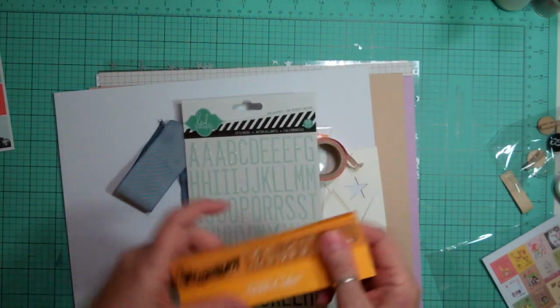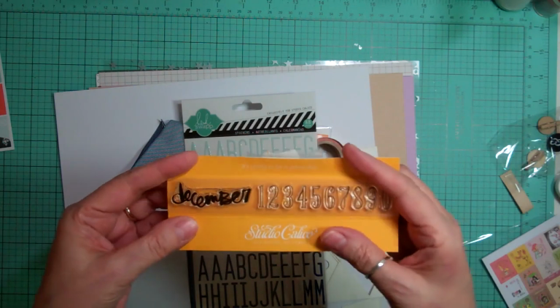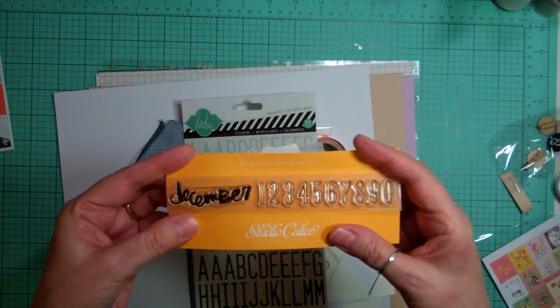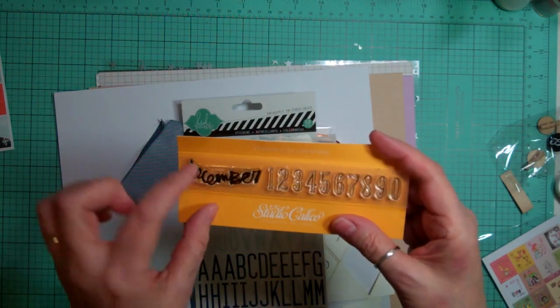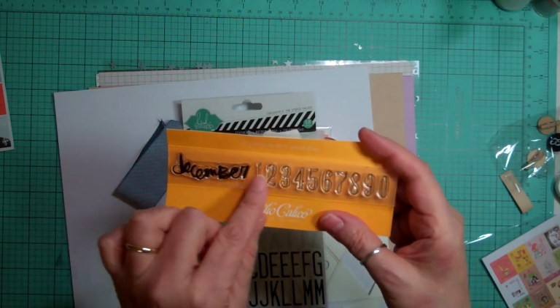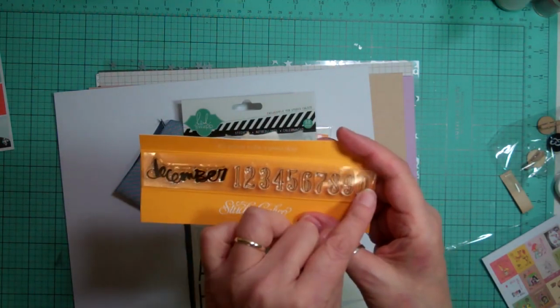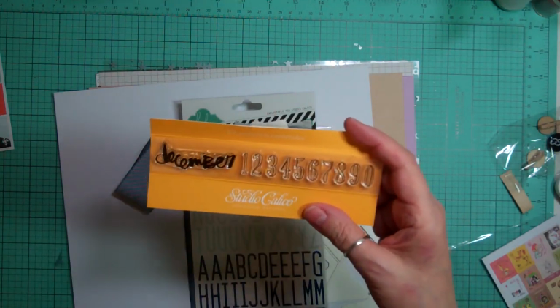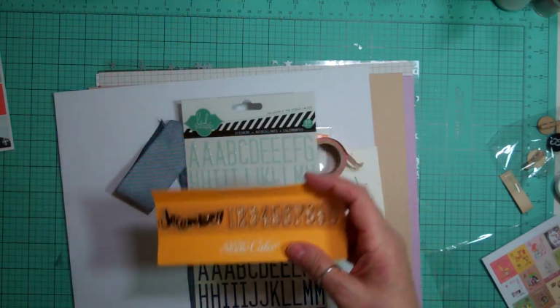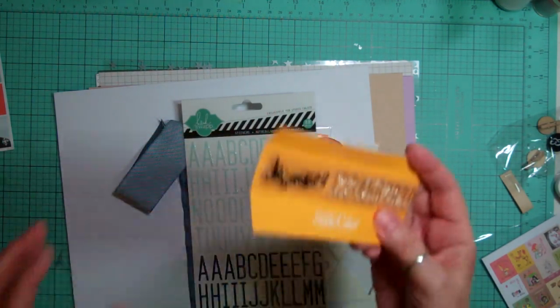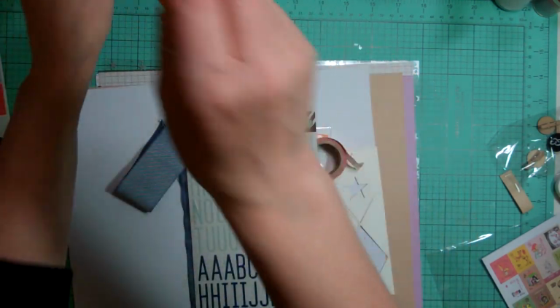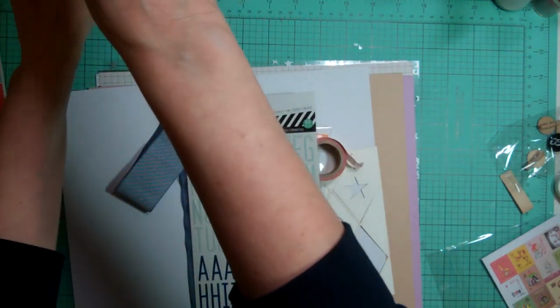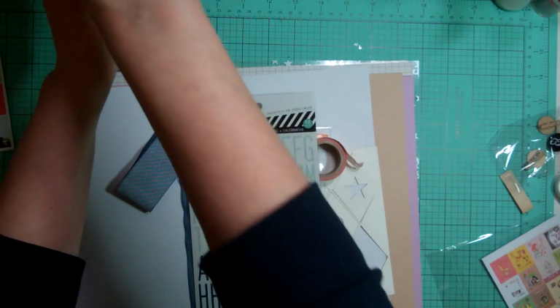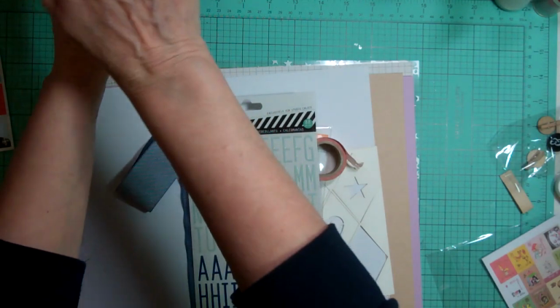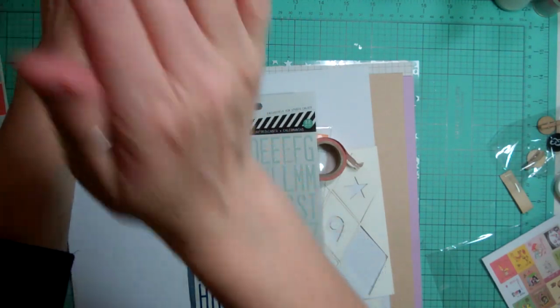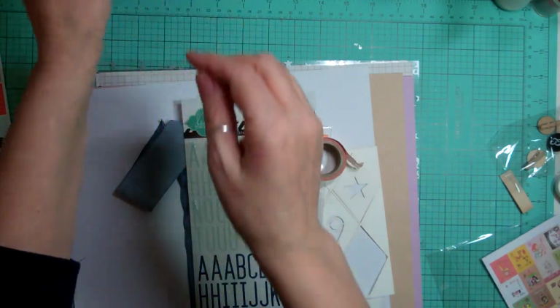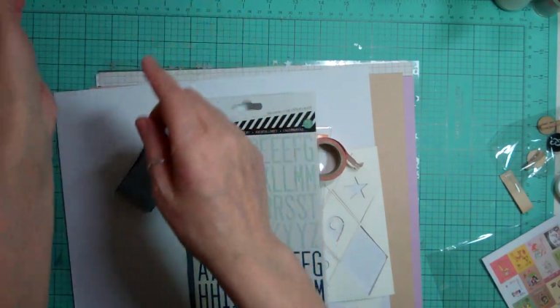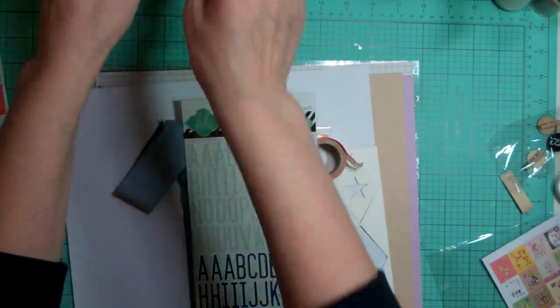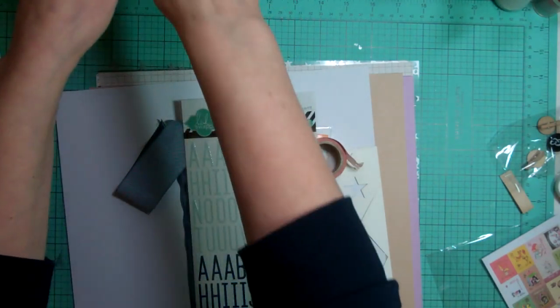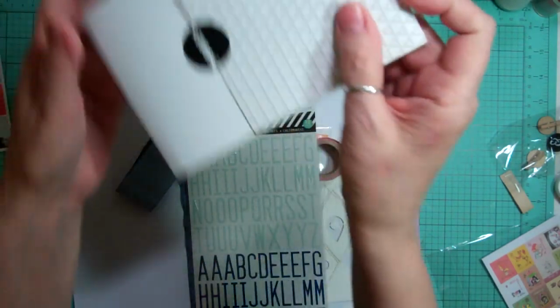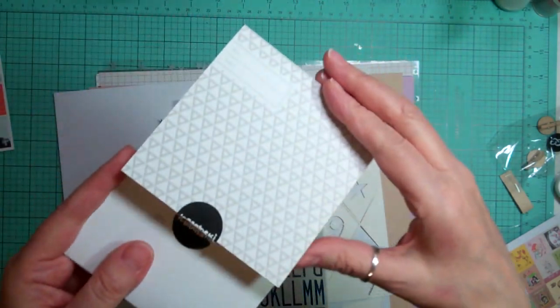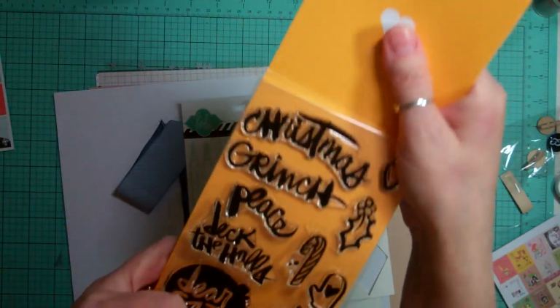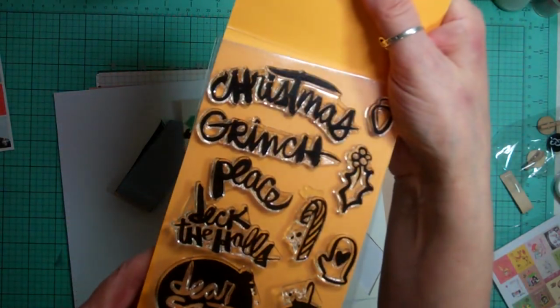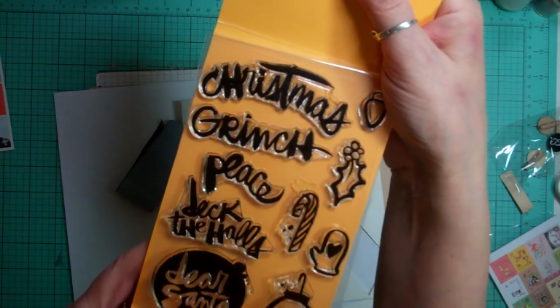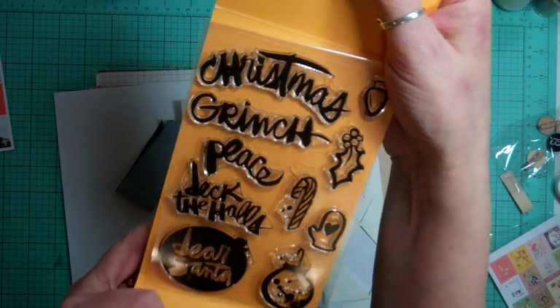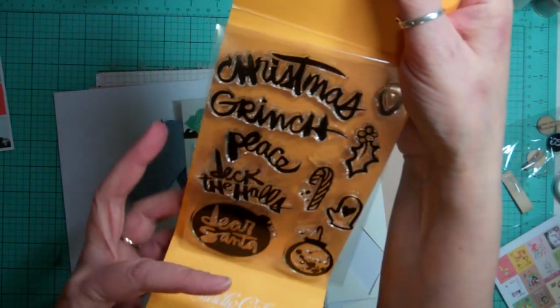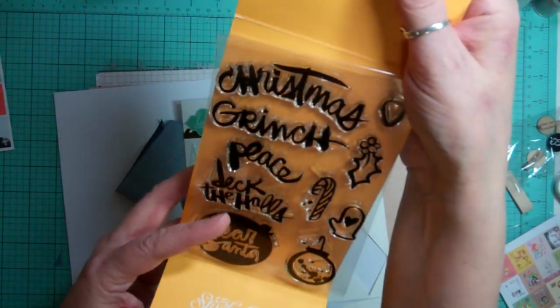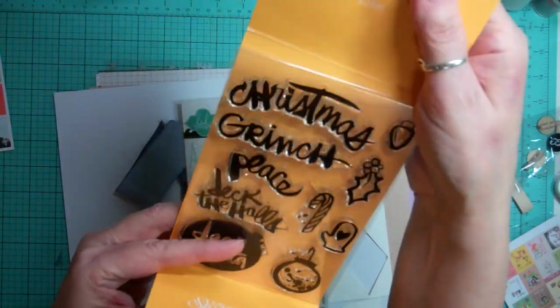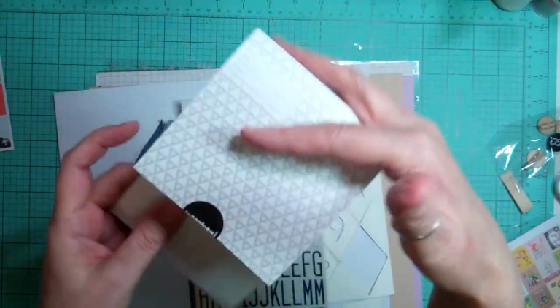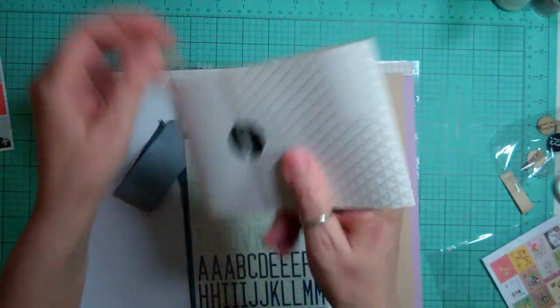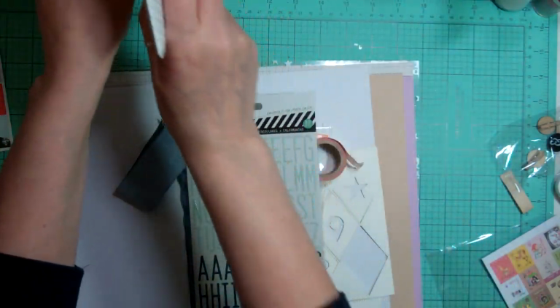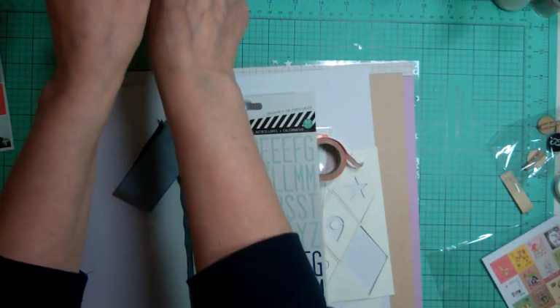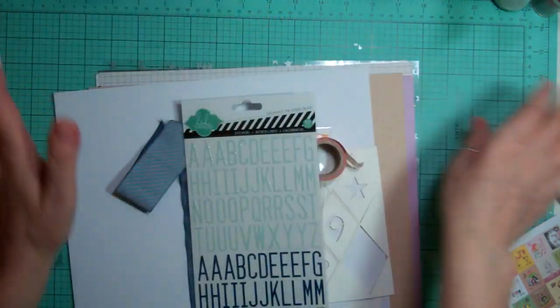And this stamp set - this is December and all the days of the week. I'm going to pull that aside and put it right with my December Daily because I got this stamp set last month and the font matches this, so perfectly.